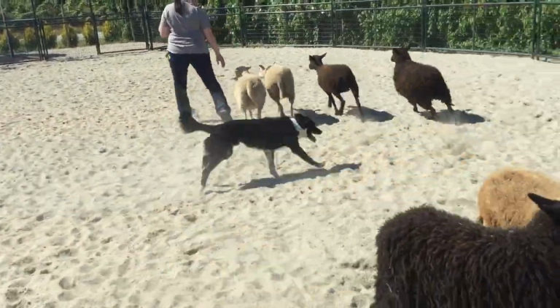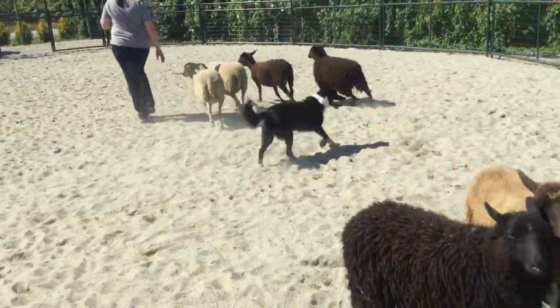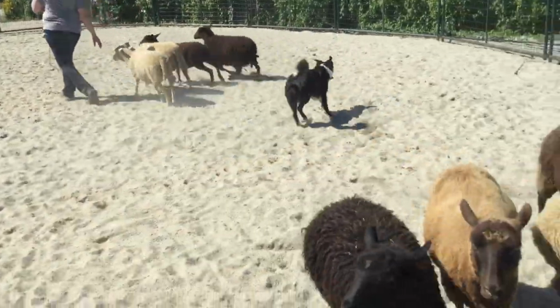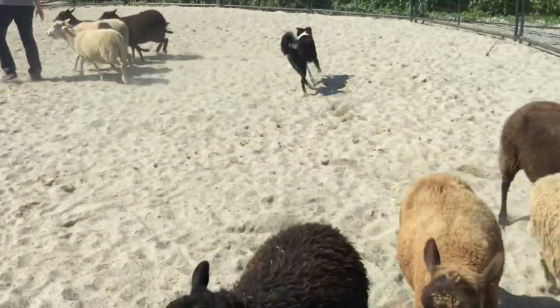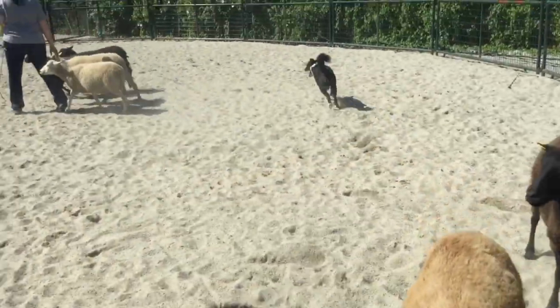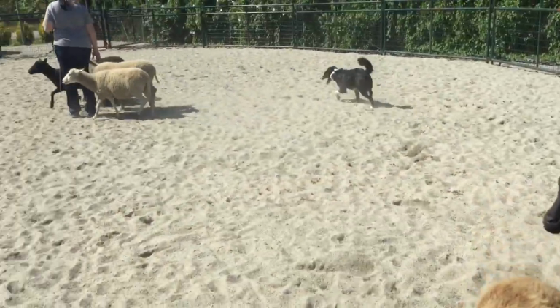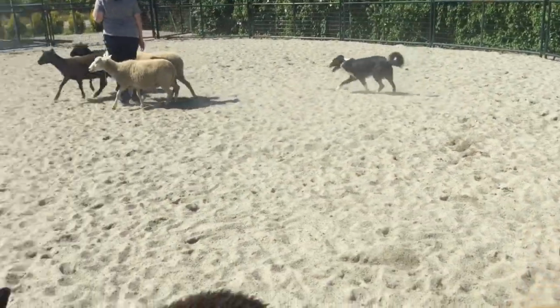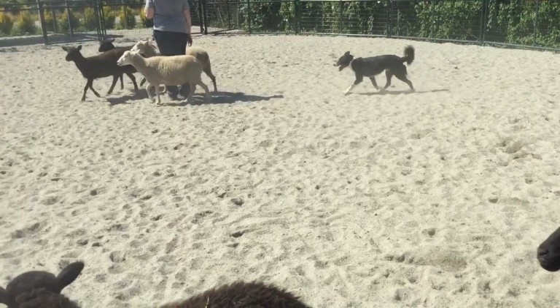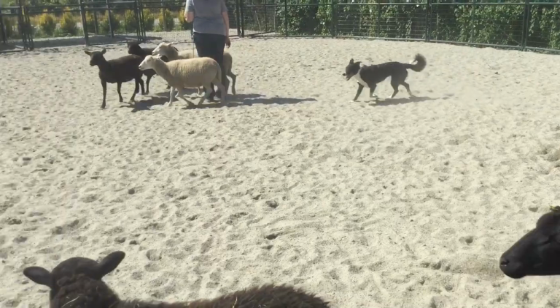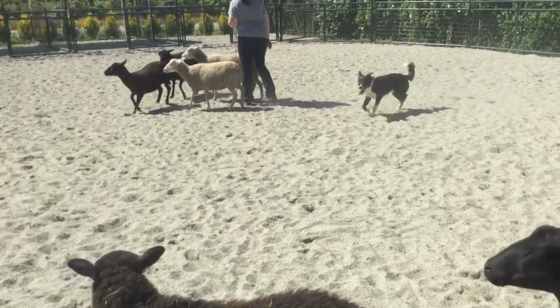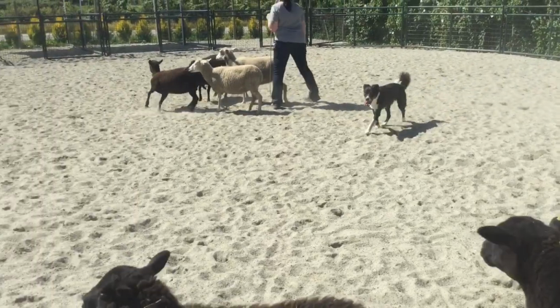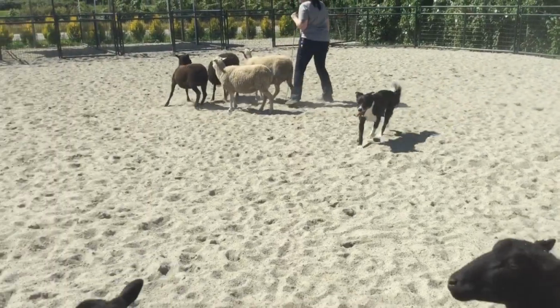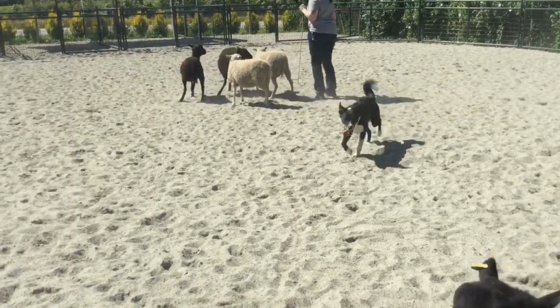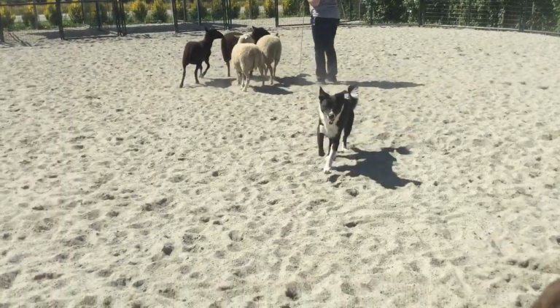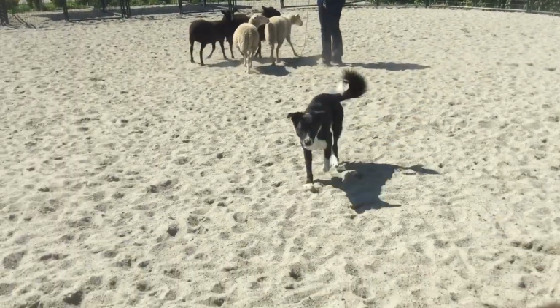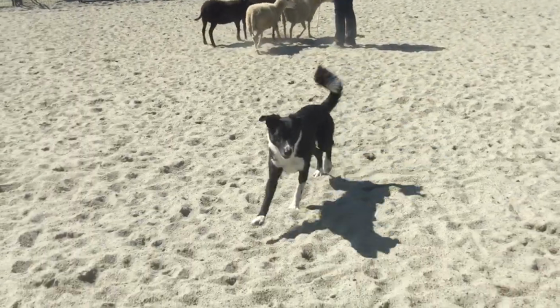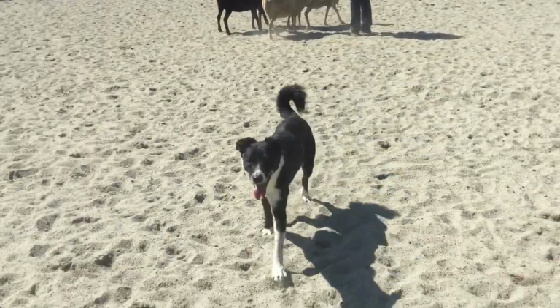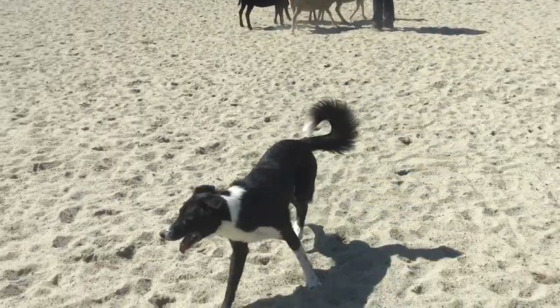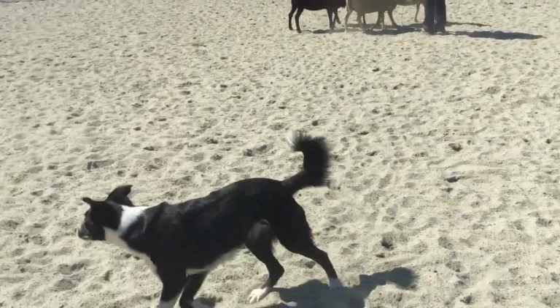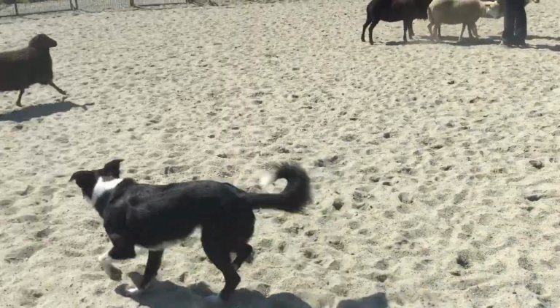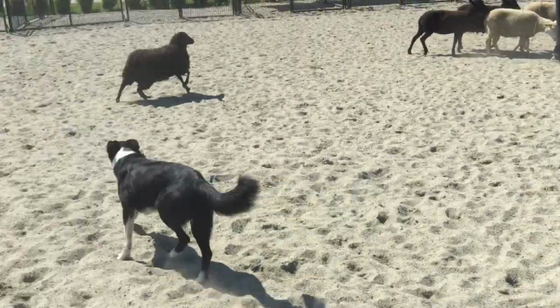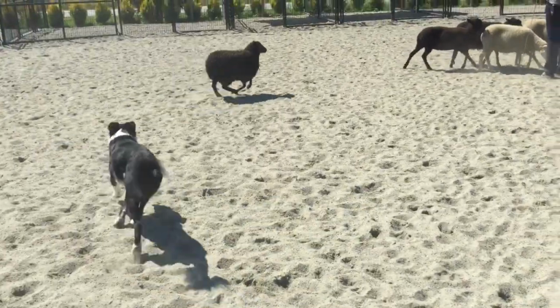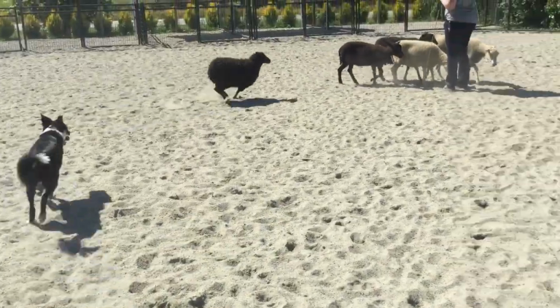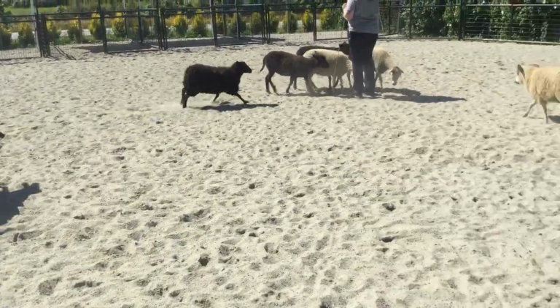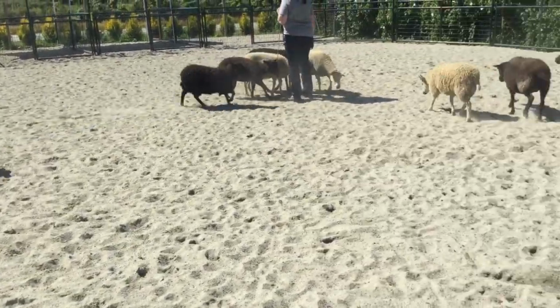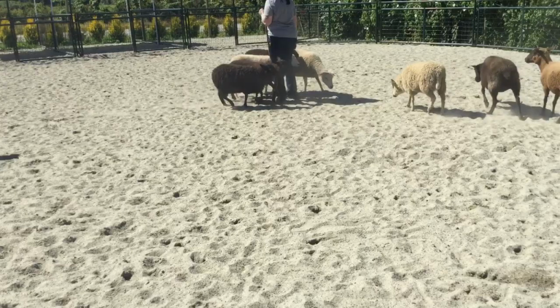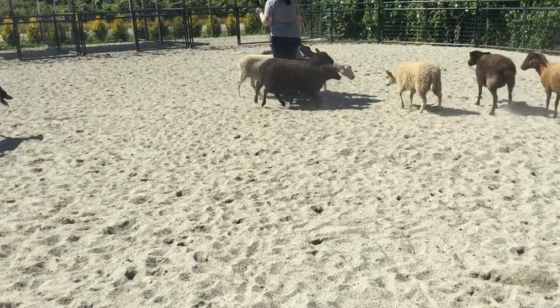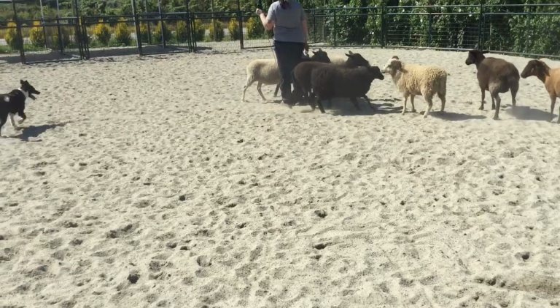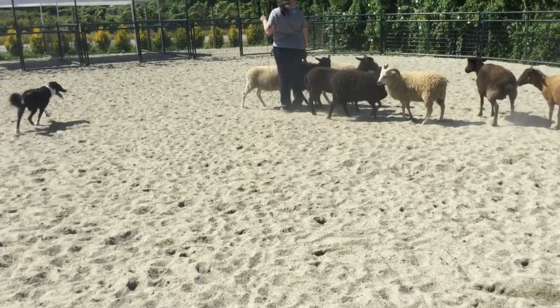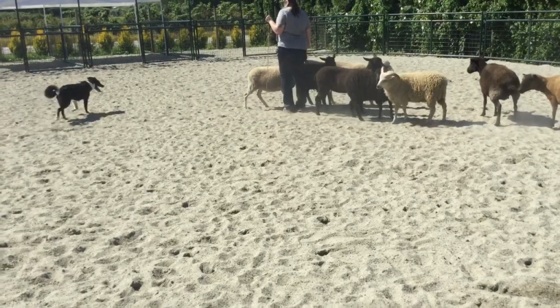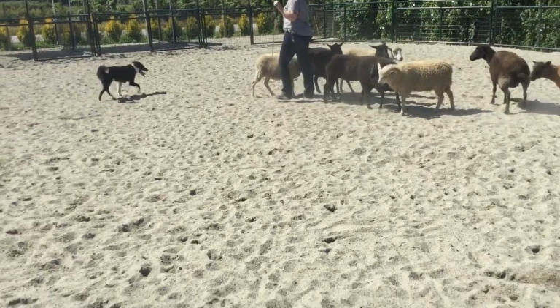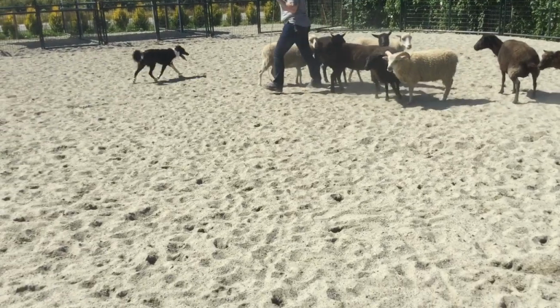Uh-oh, what happened? You lost some sheep, Tara. Good boy, Chevy — and you got them all back! Good job. Walk.